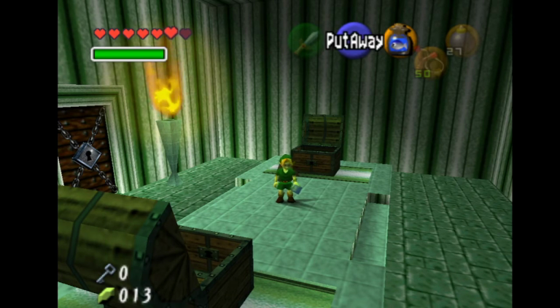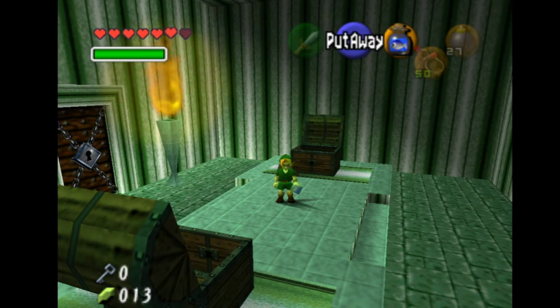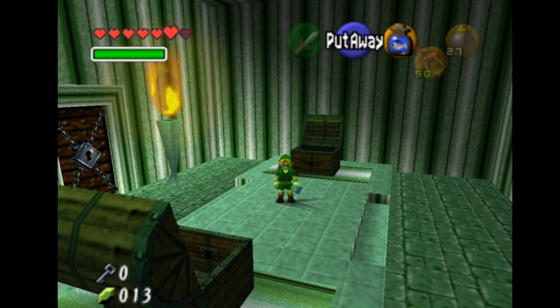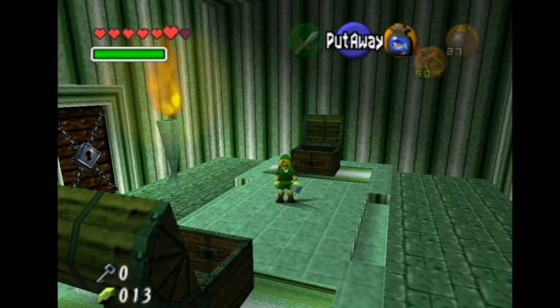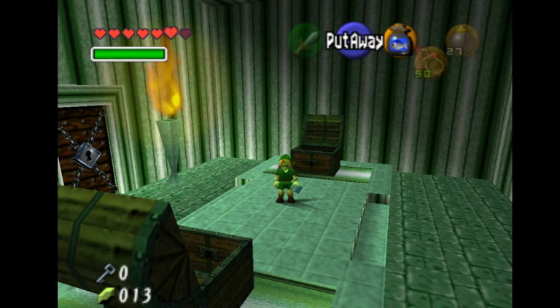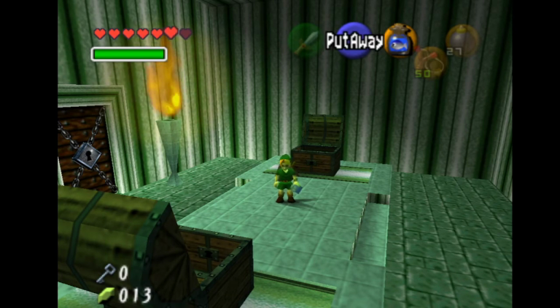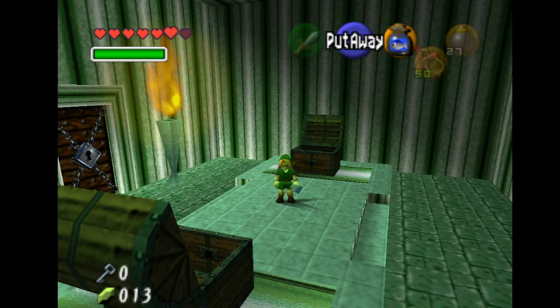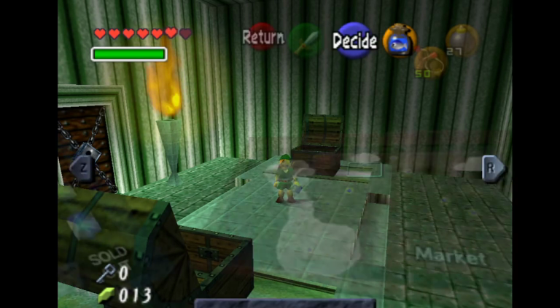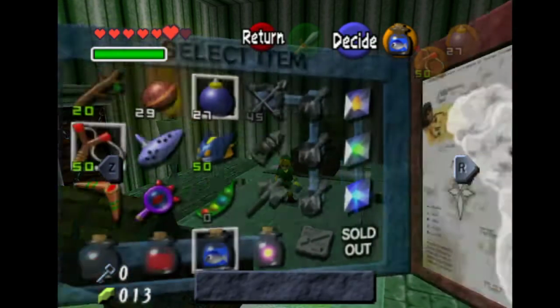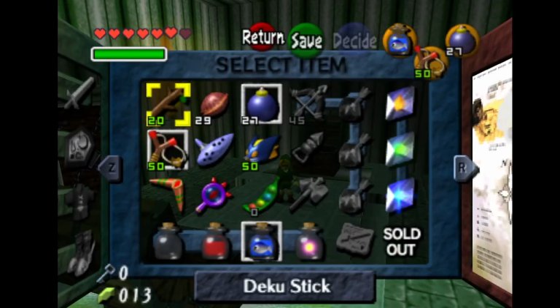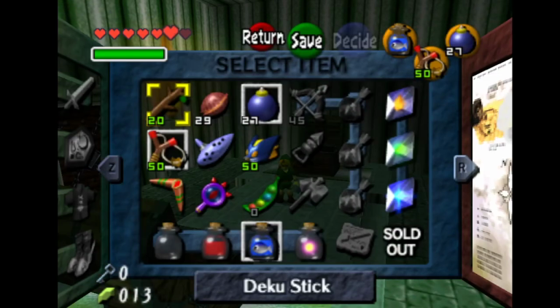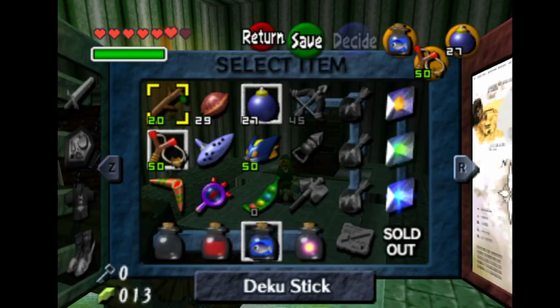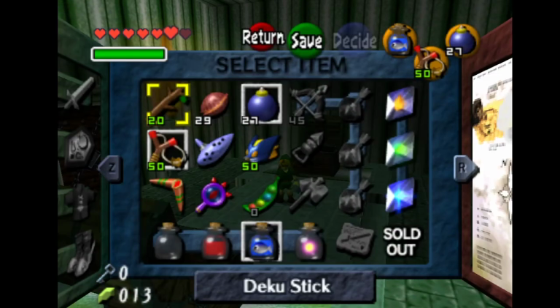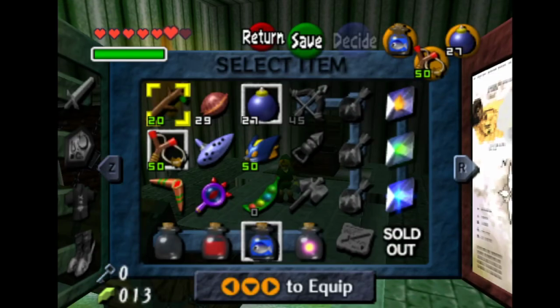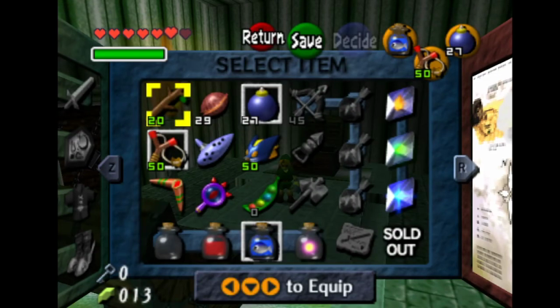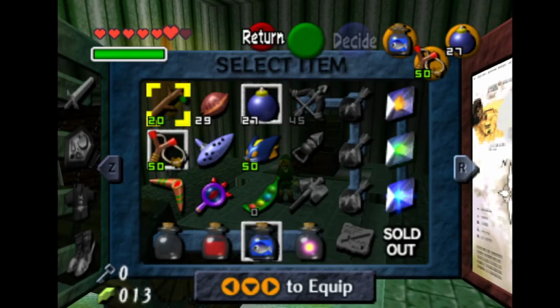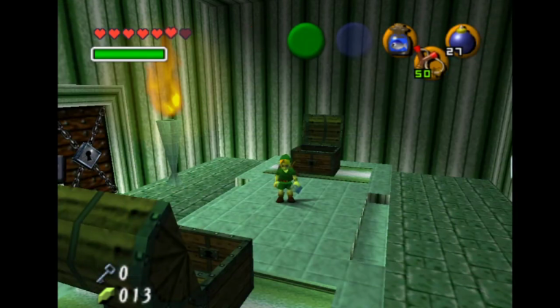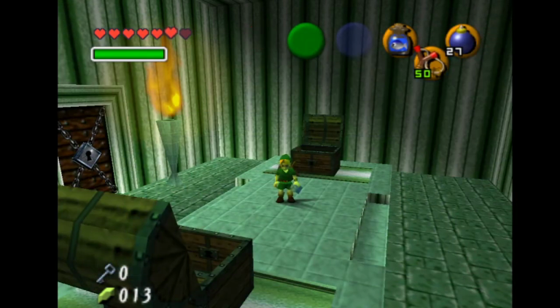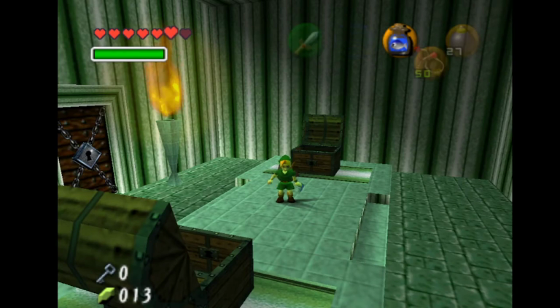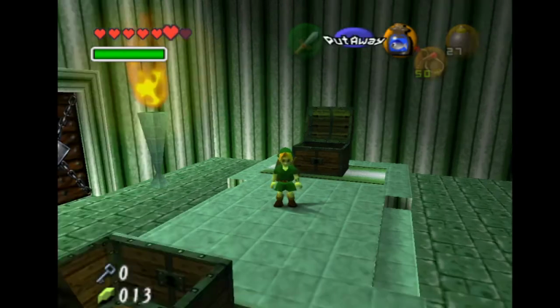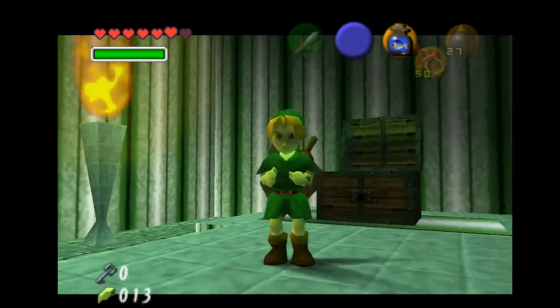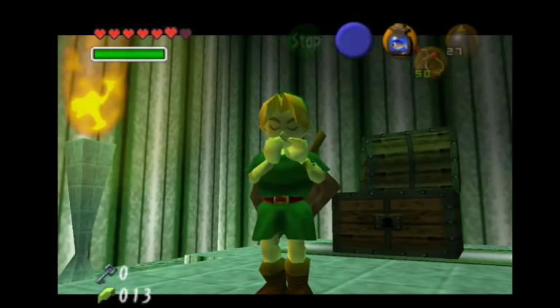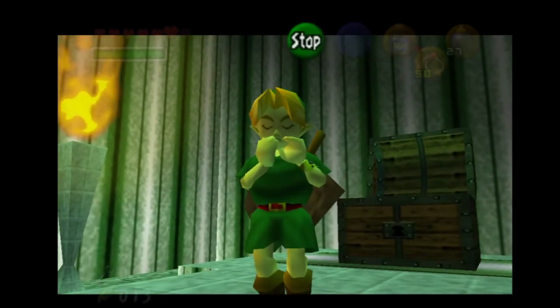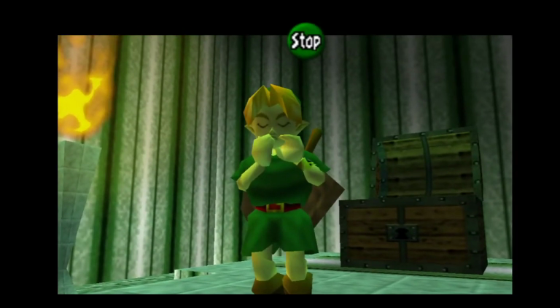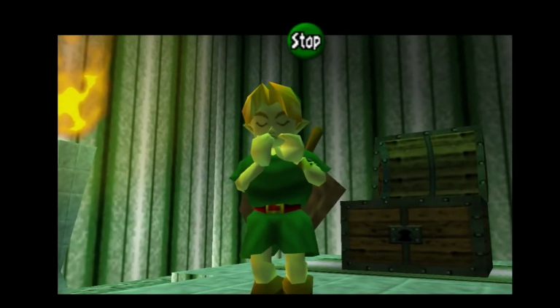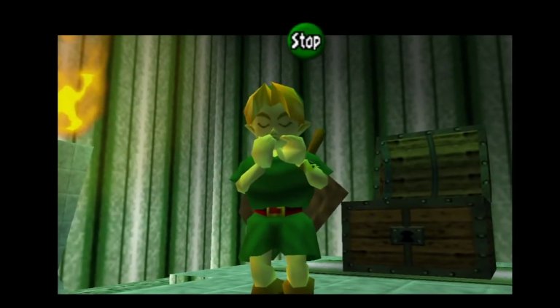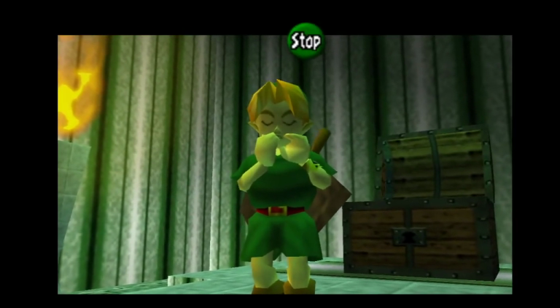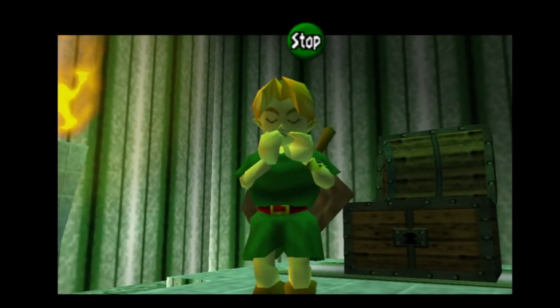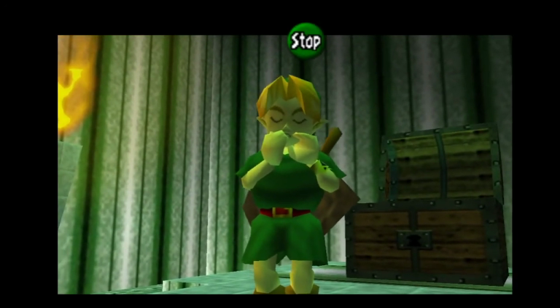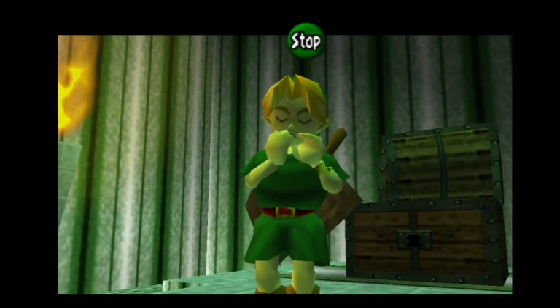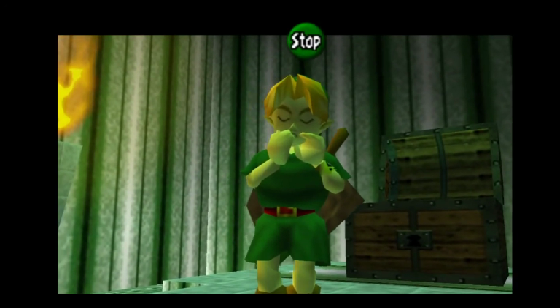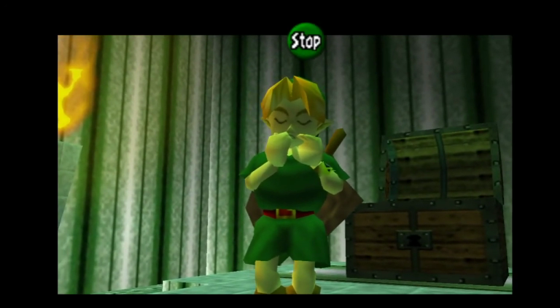You can just press A and start at about the same time, and during the arm pause lag press the bottle again. And now we play our invisible ocarina.